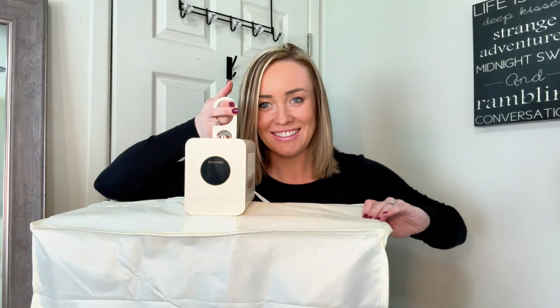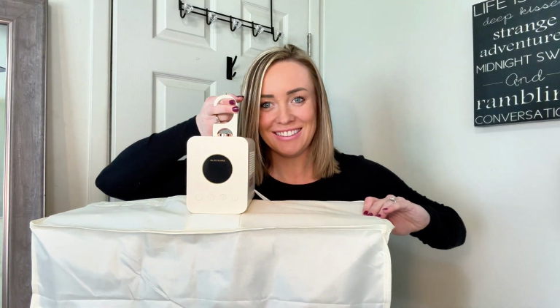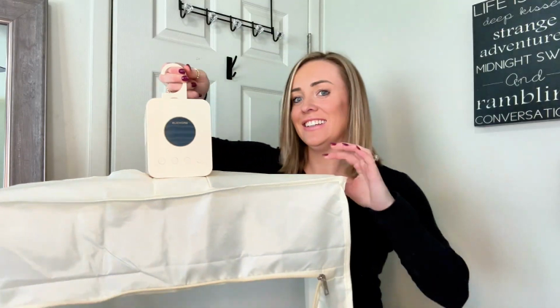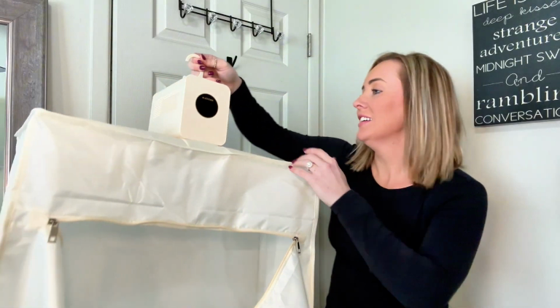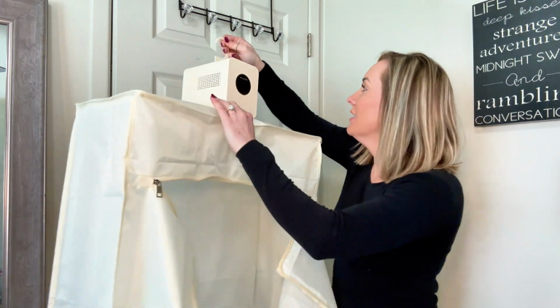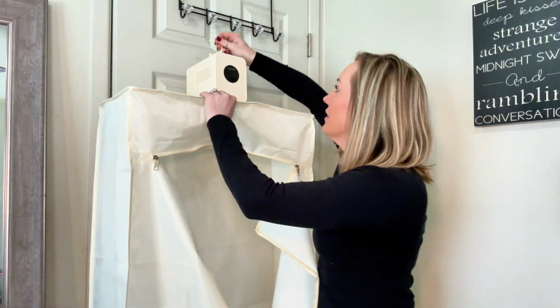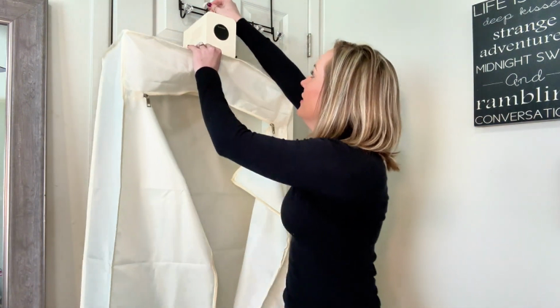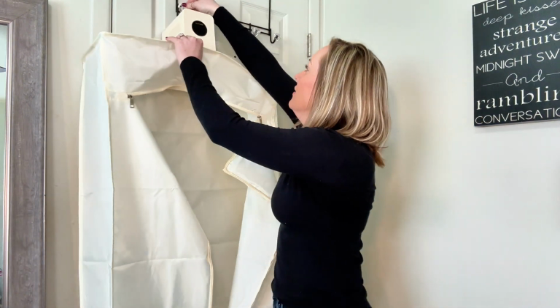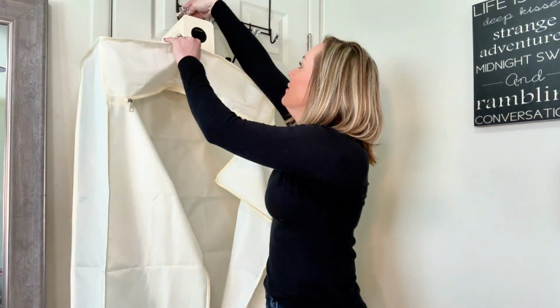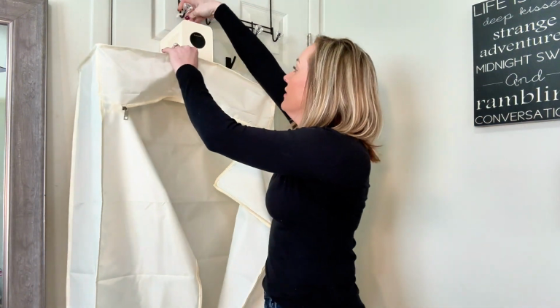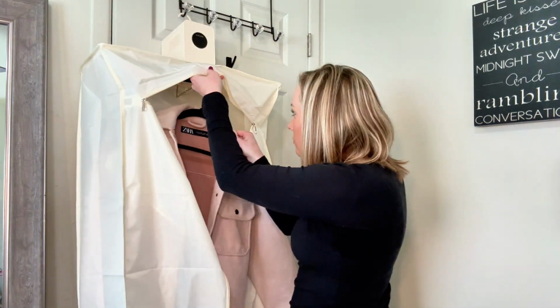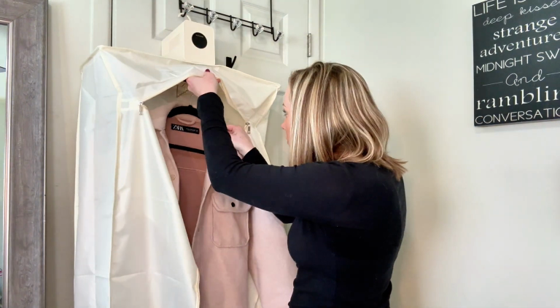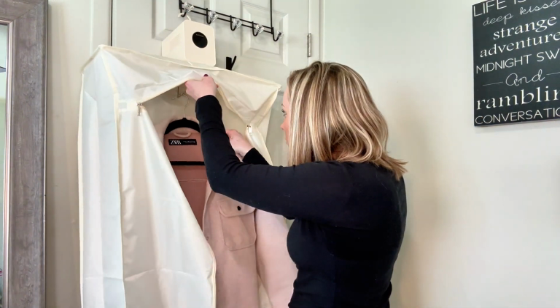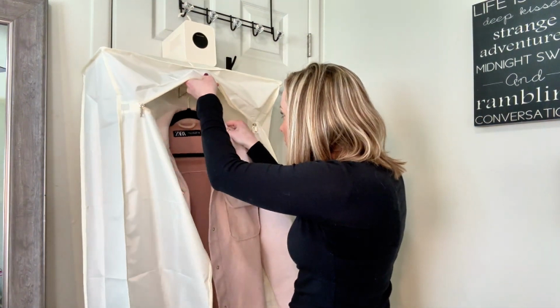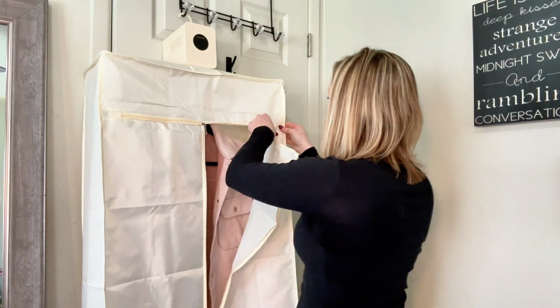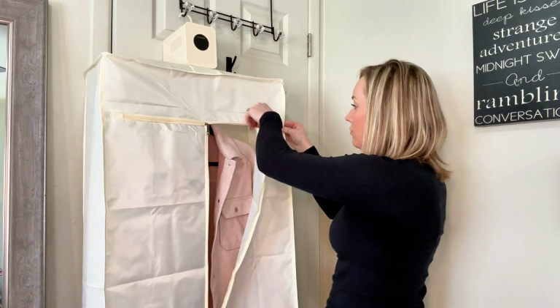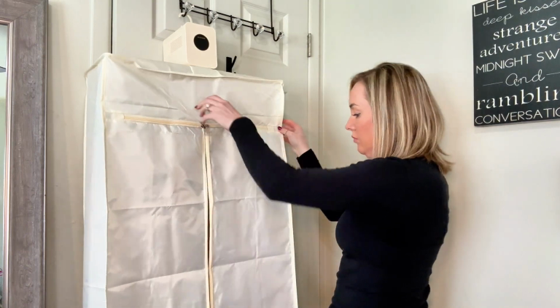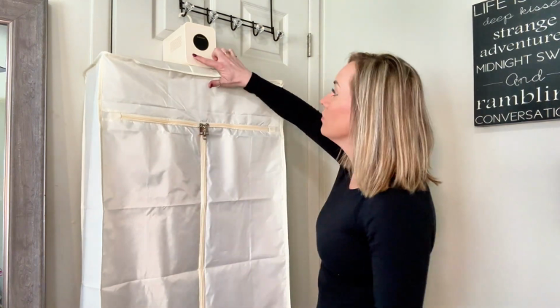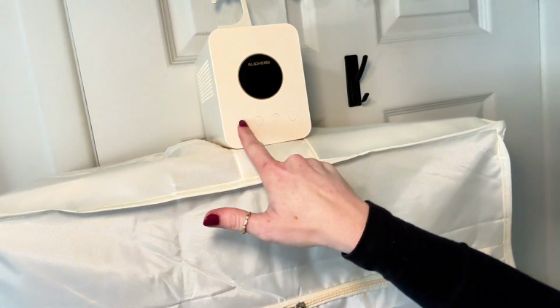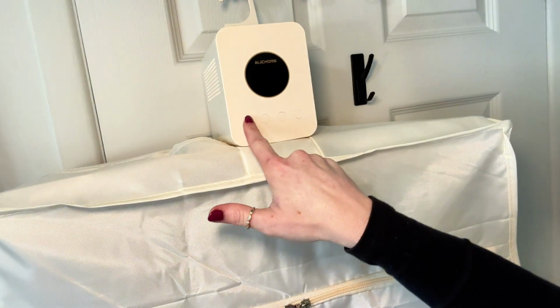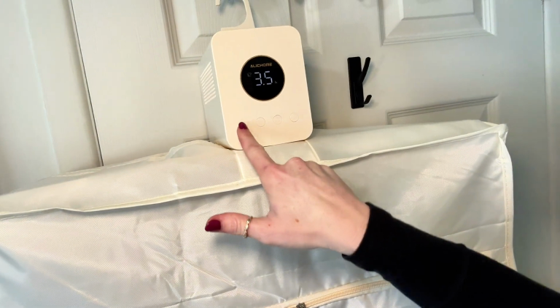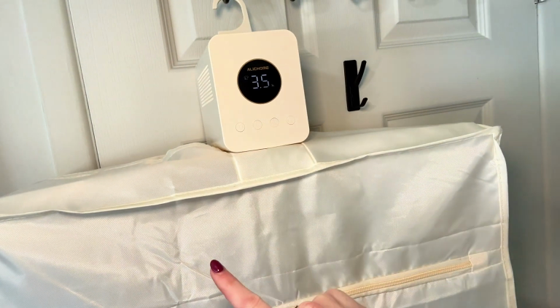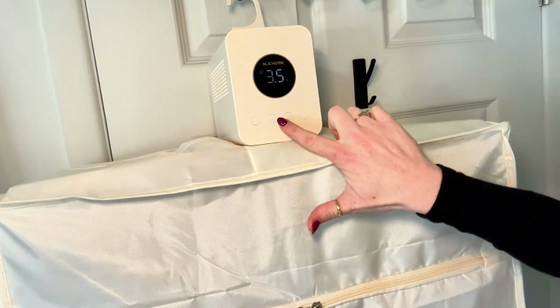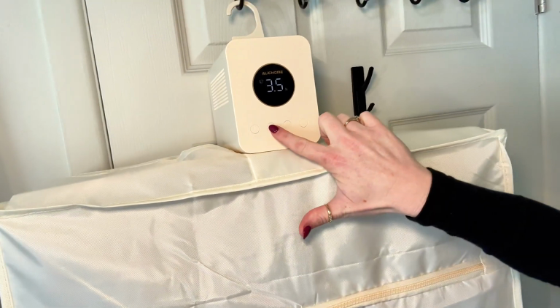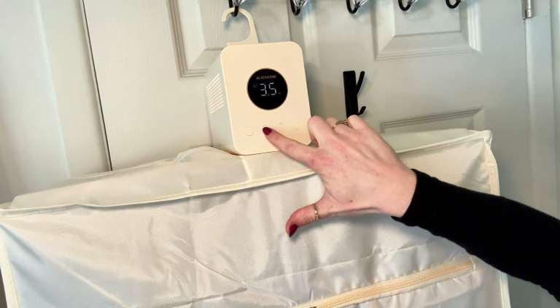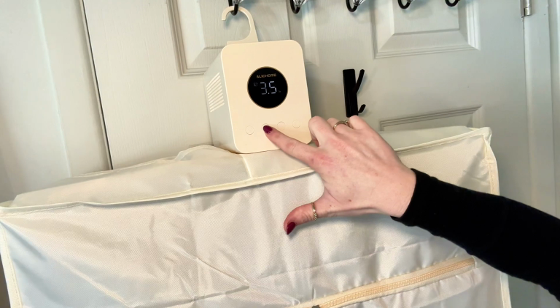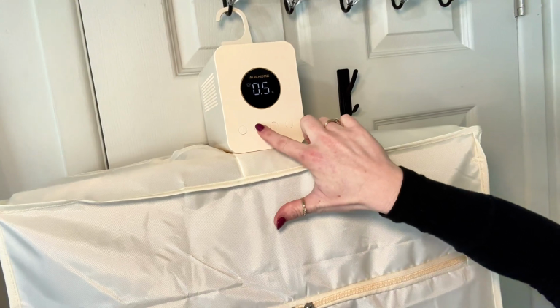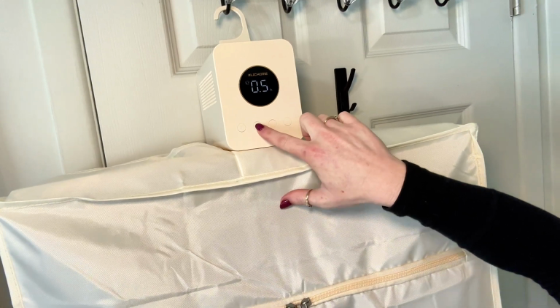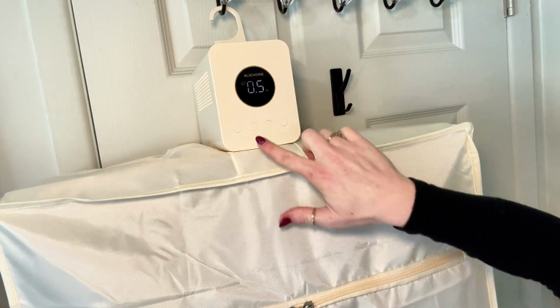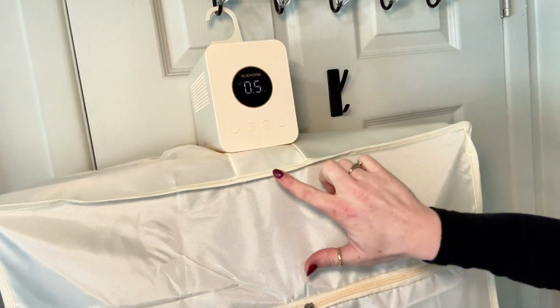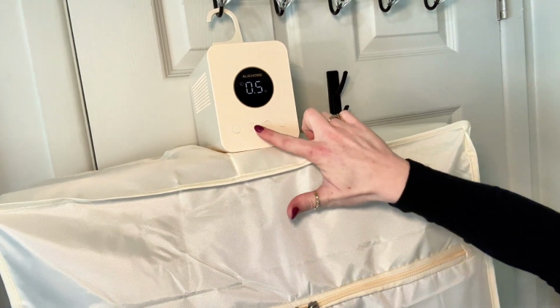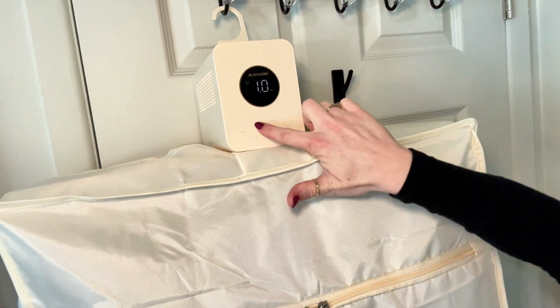Let me show you how this works. This has the option to hang many pieces, but let me show you with one to start. You have the power on and off, then you have the timer function with many different options, which is great for it to automatically turn off.